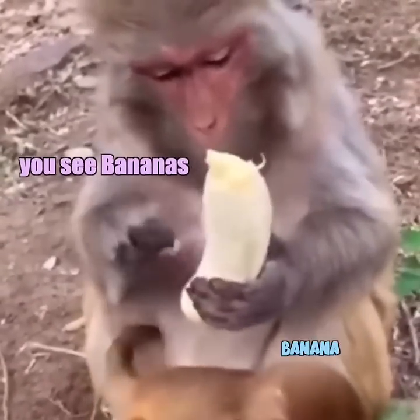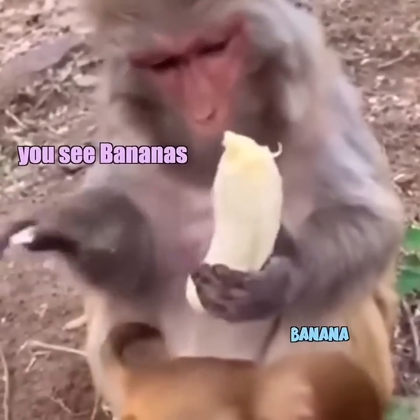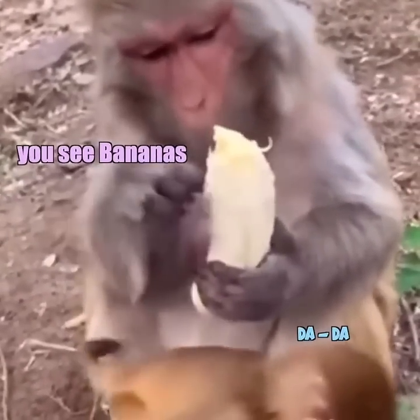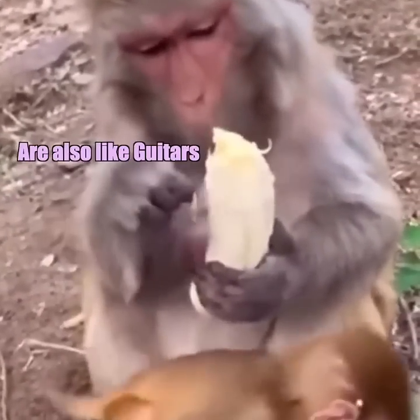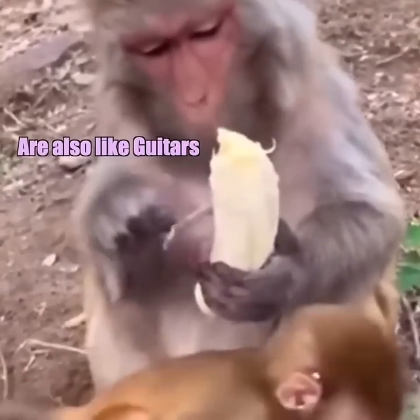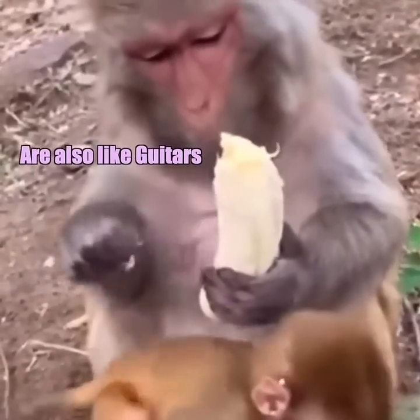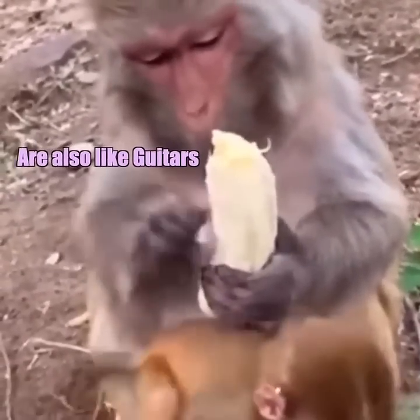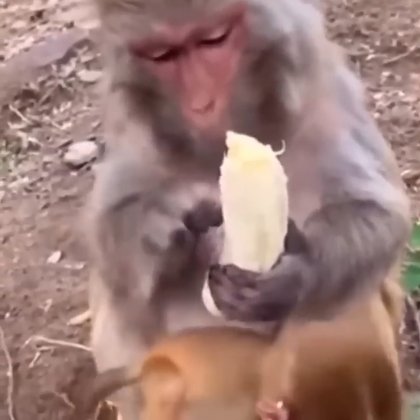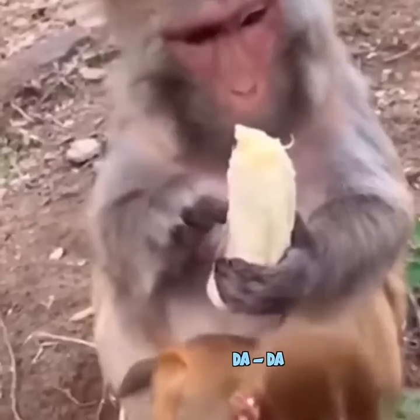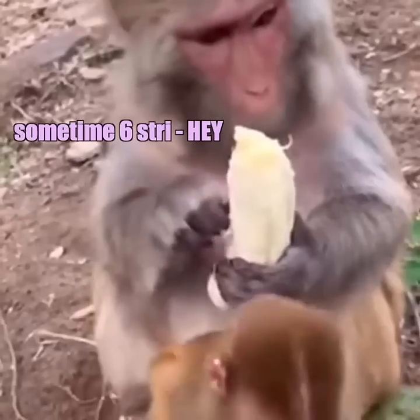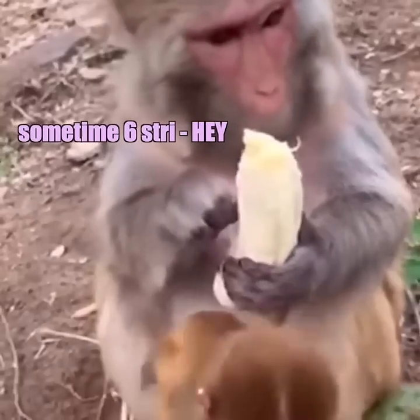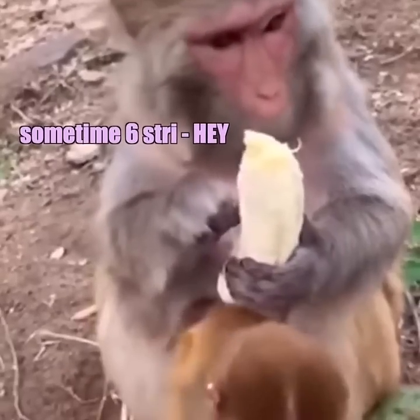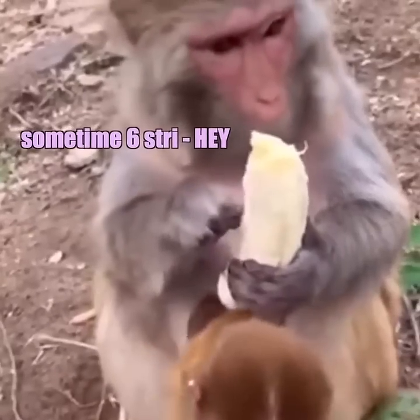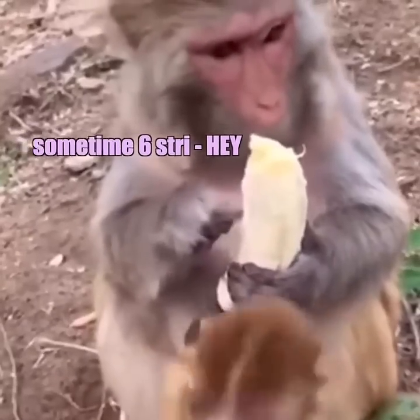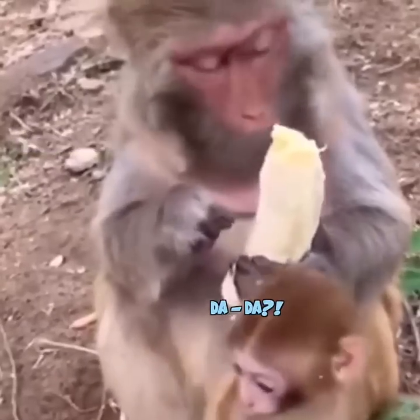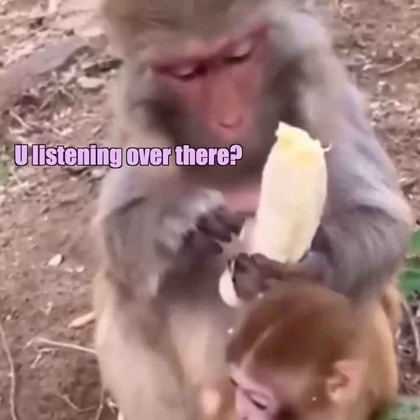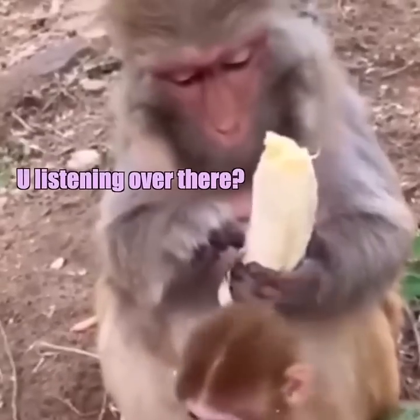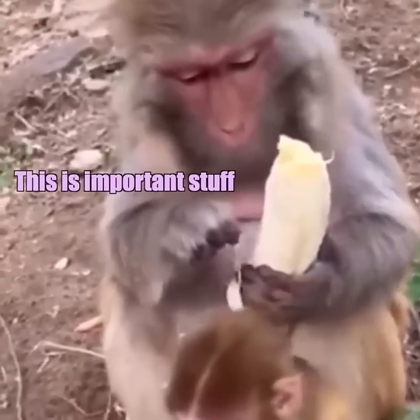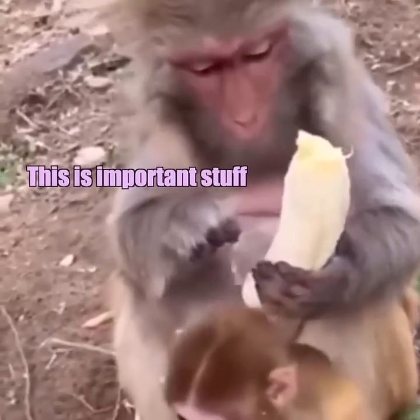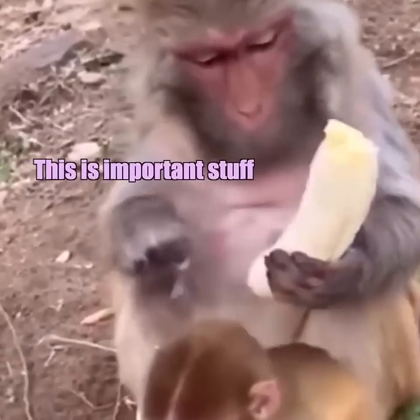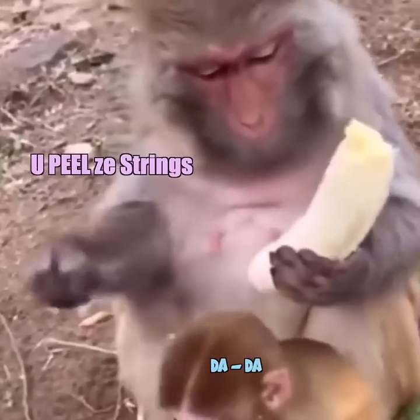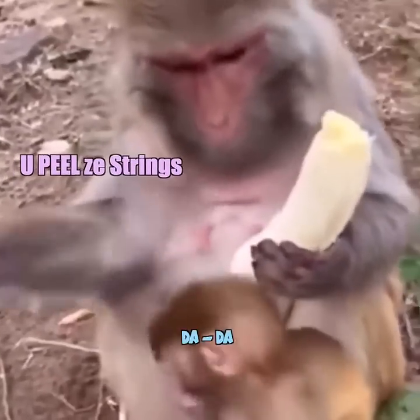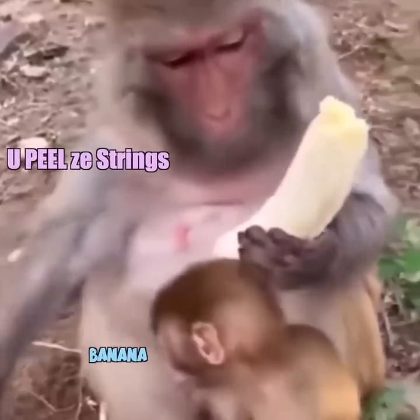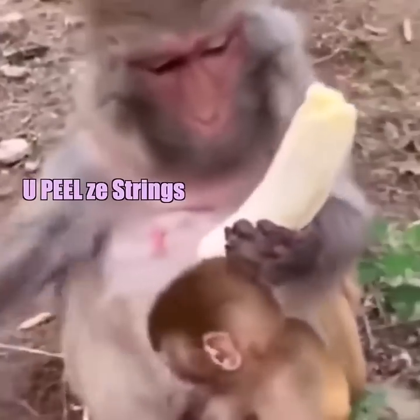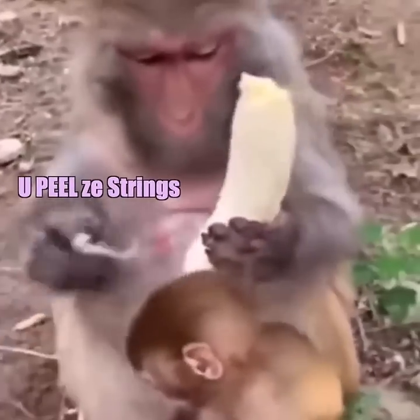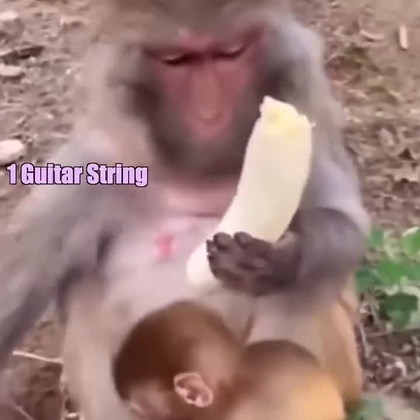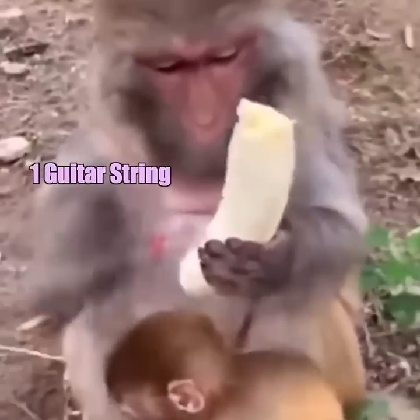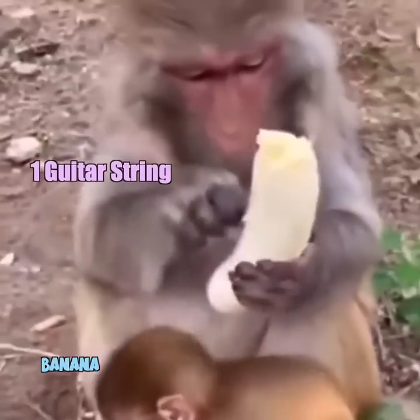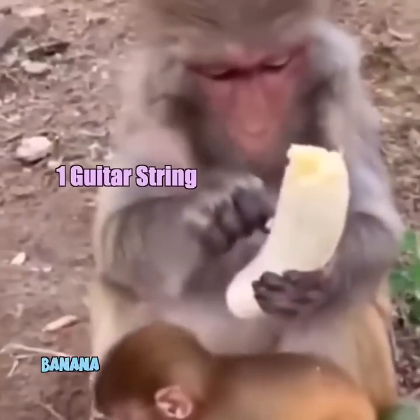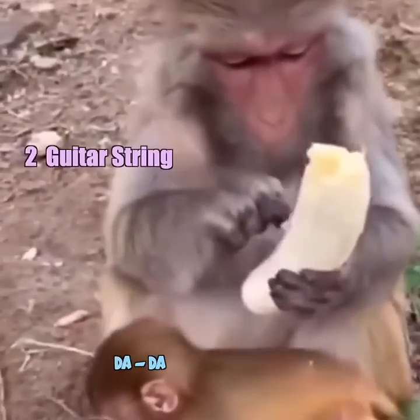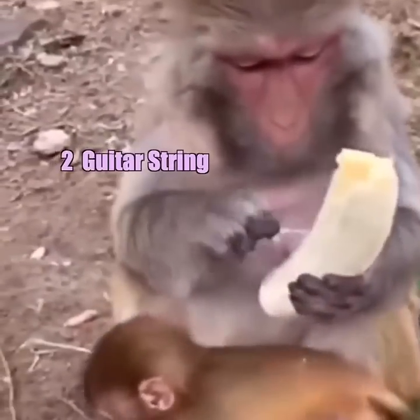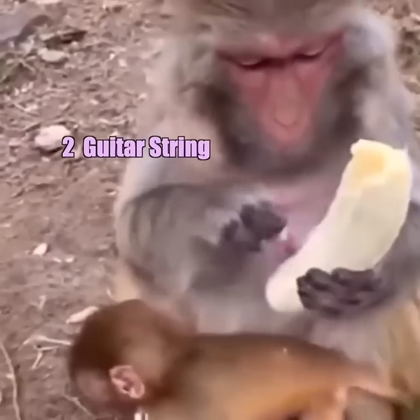You see, bananas are also like guitars, sometimes six strings. Hey, you listen over there, there's important stuff. You peel these strings — one guitar string, two guitar string.